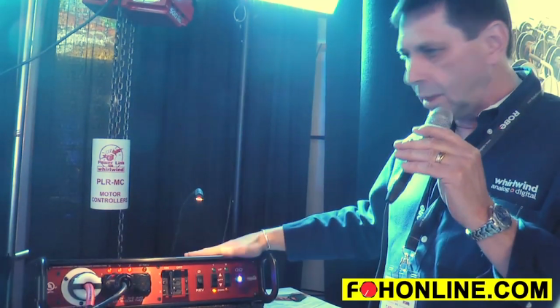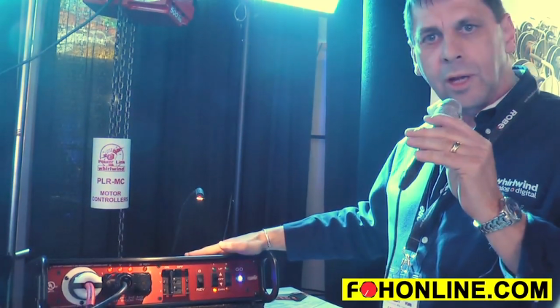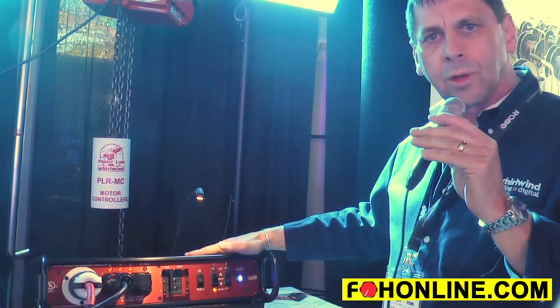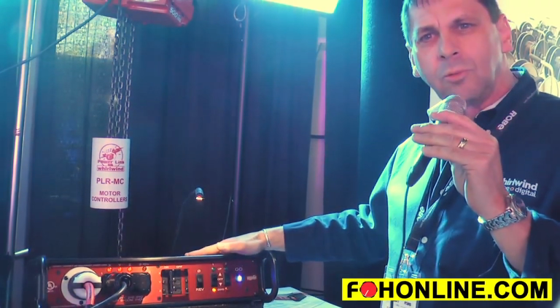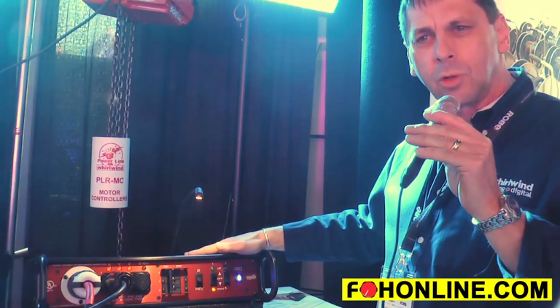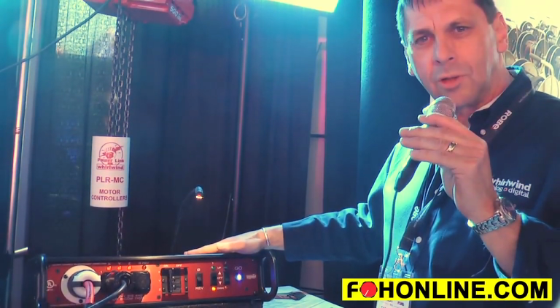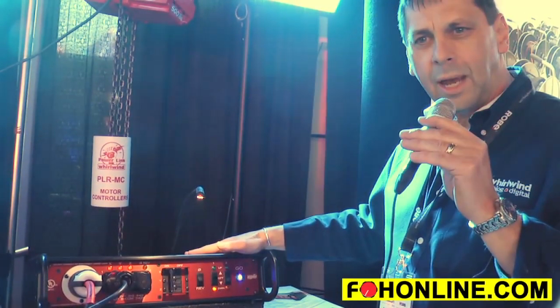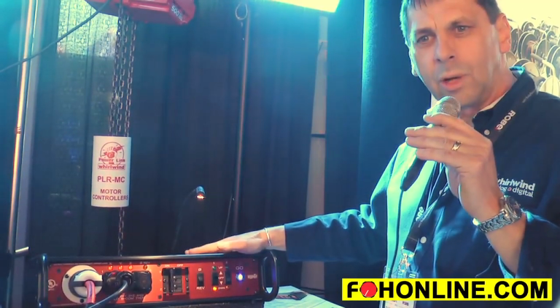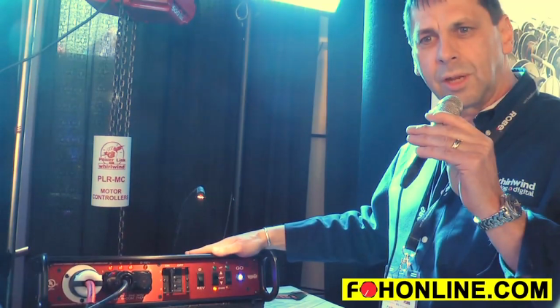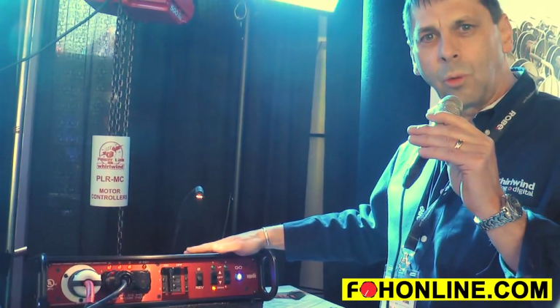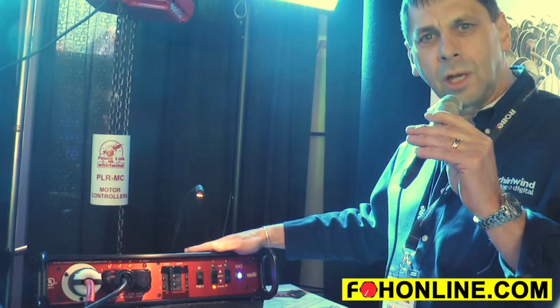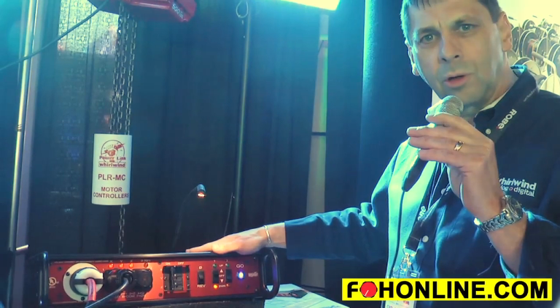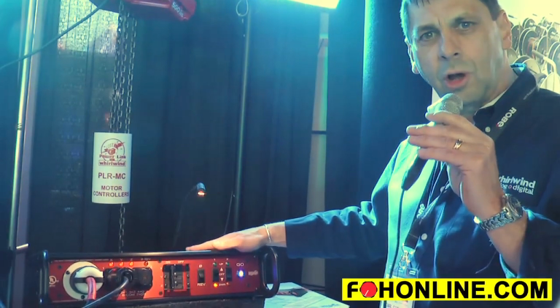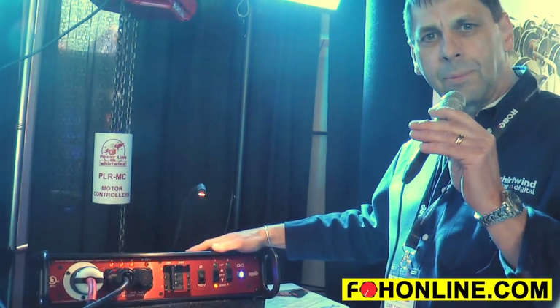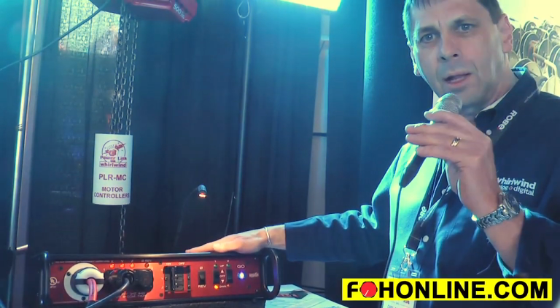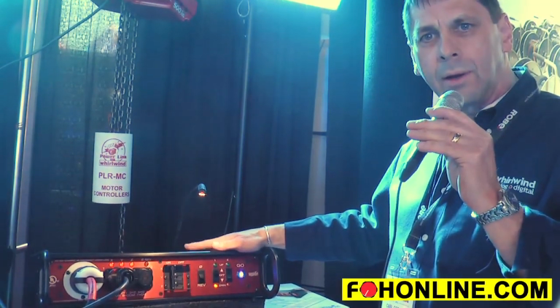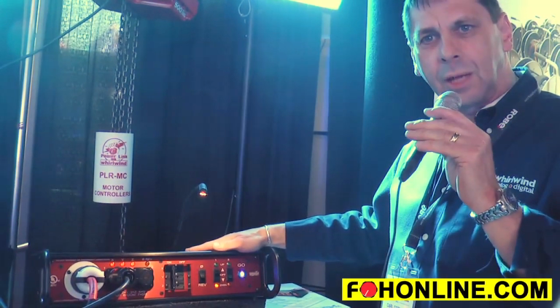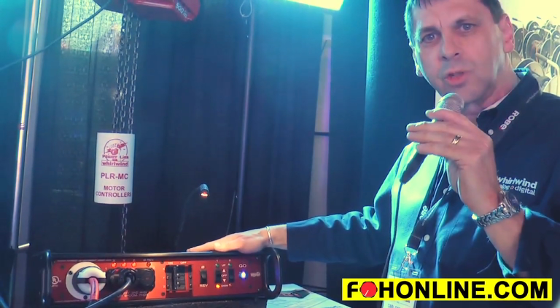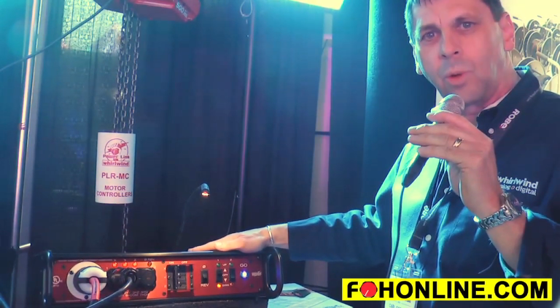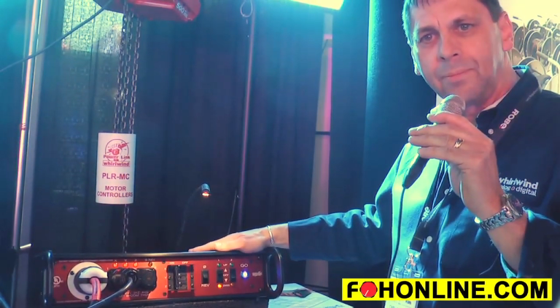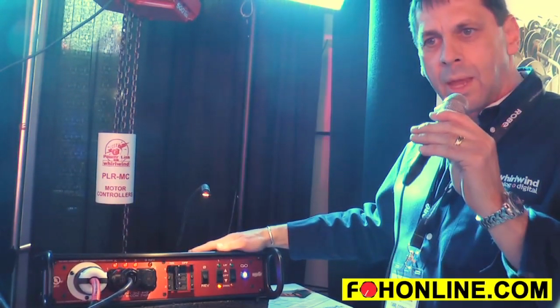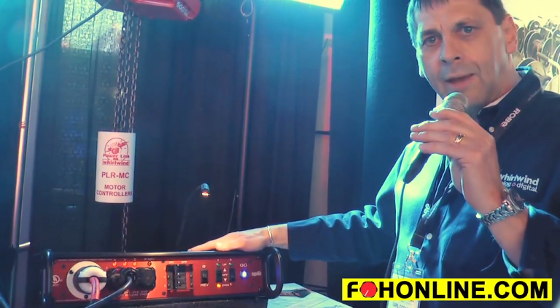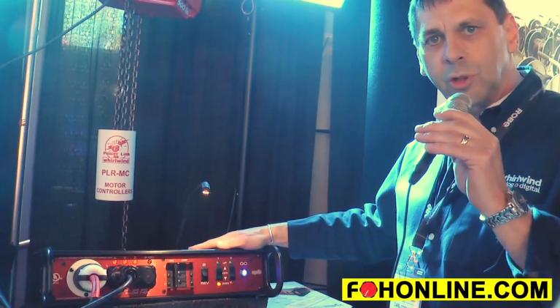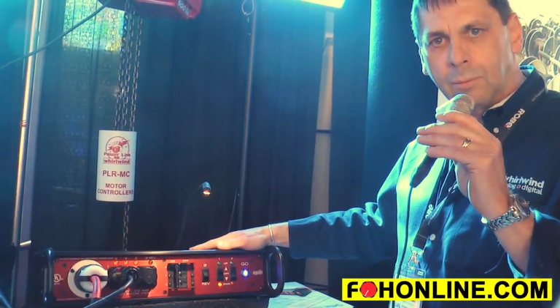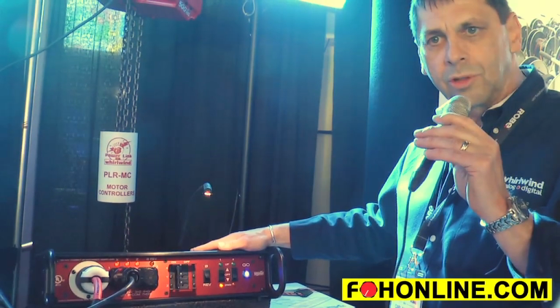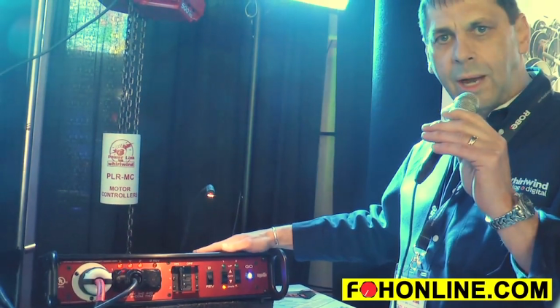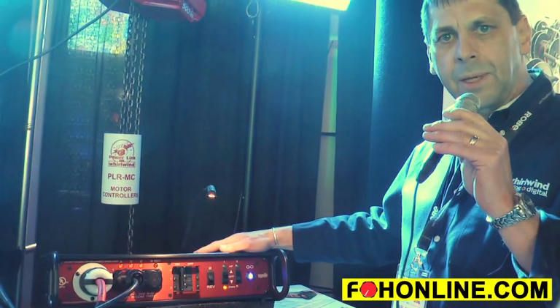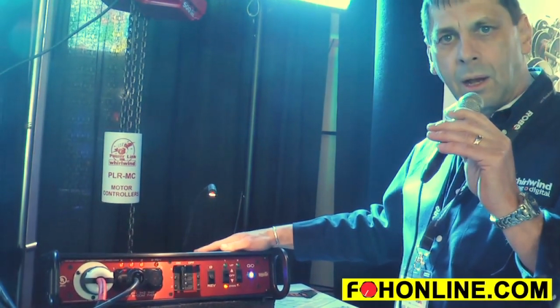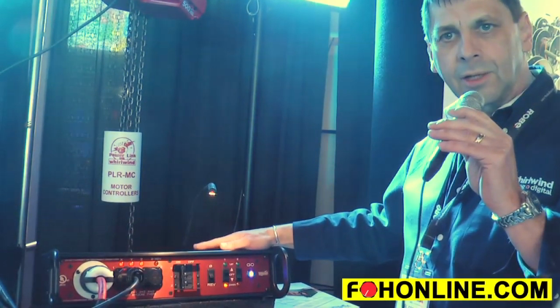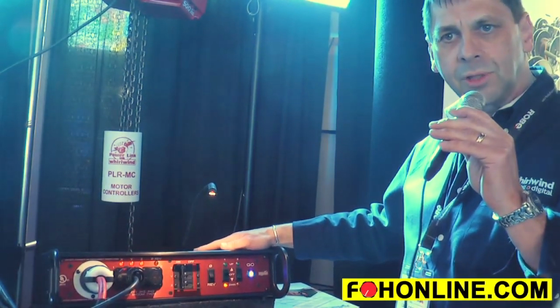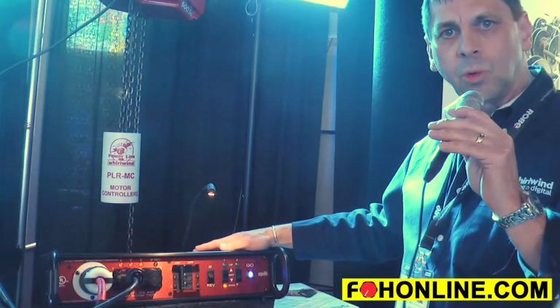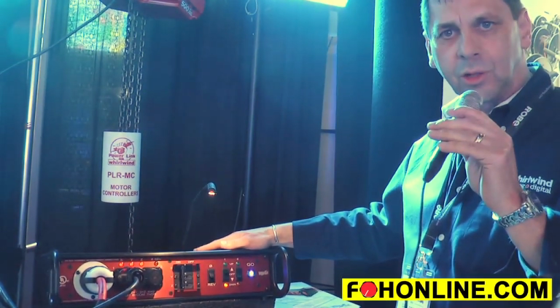That's brand new. There are two models: one is for one-ton motors, called the PLR-MC21, and for two-ton motors we have the PLR-MC22.